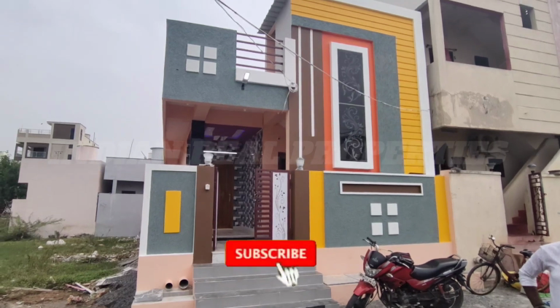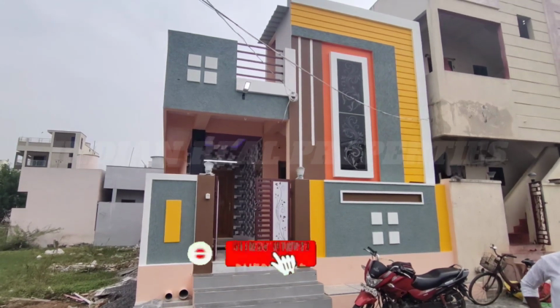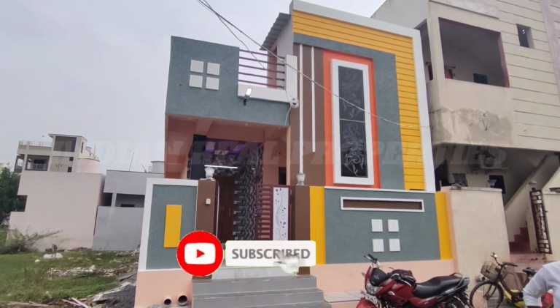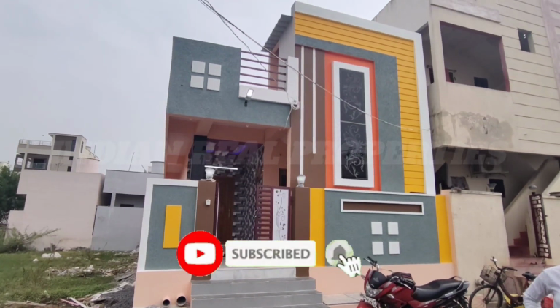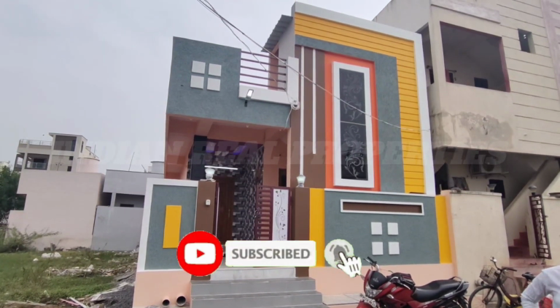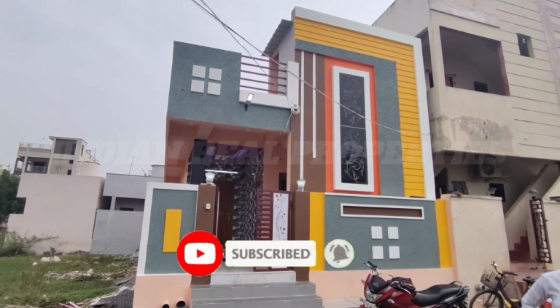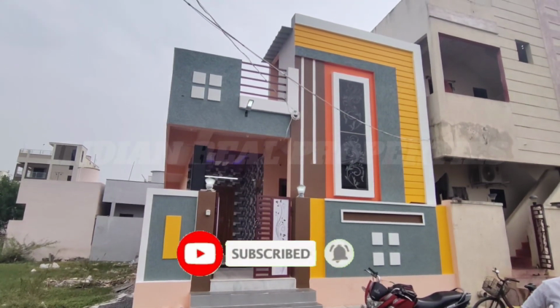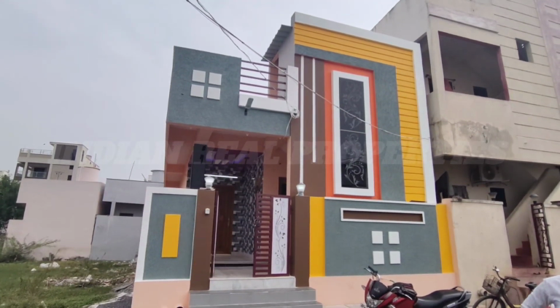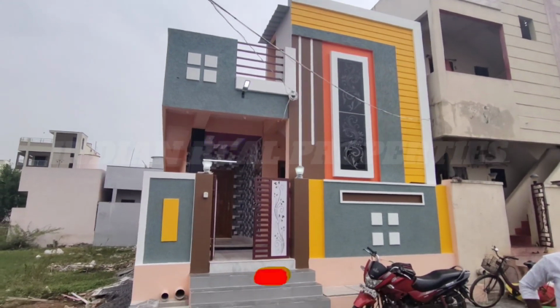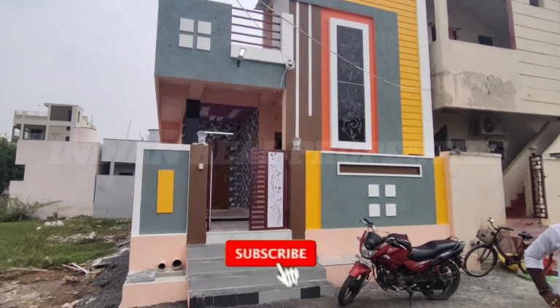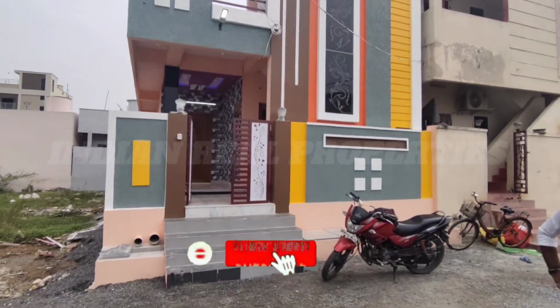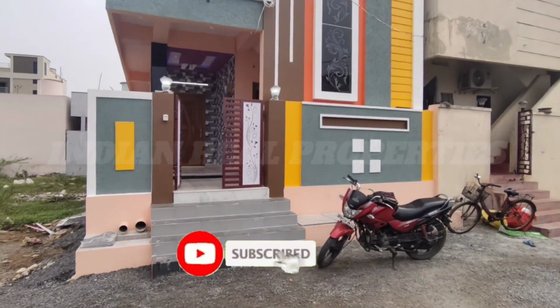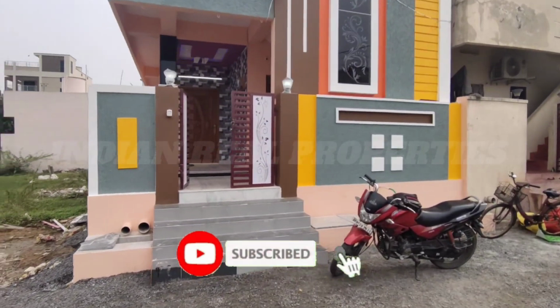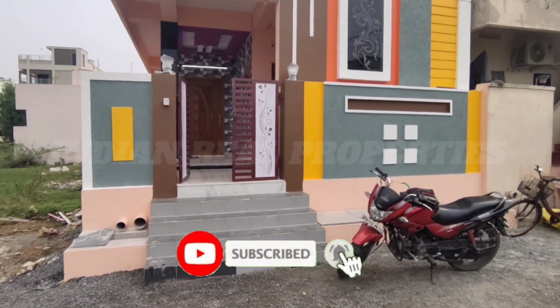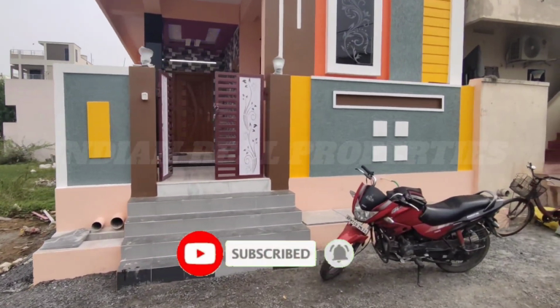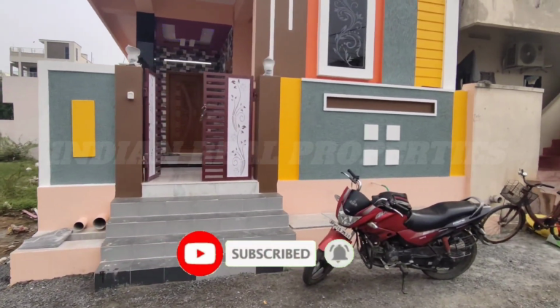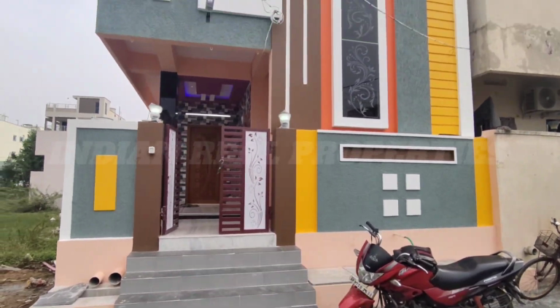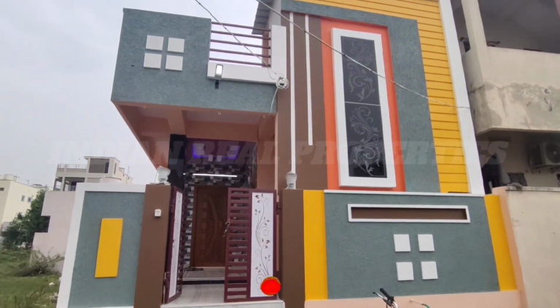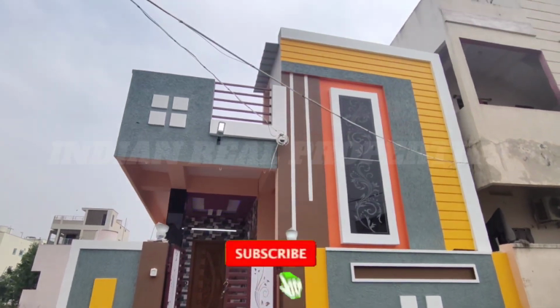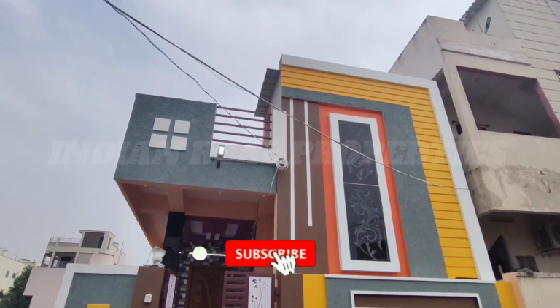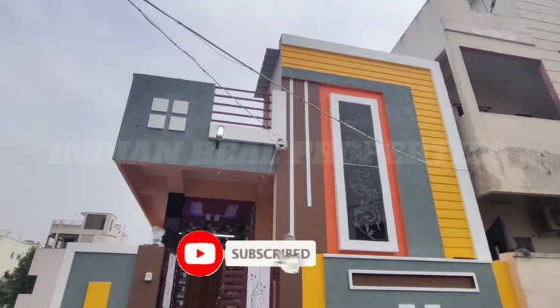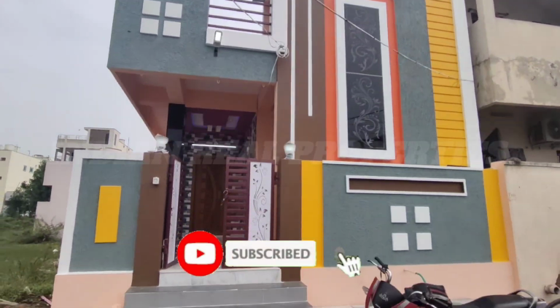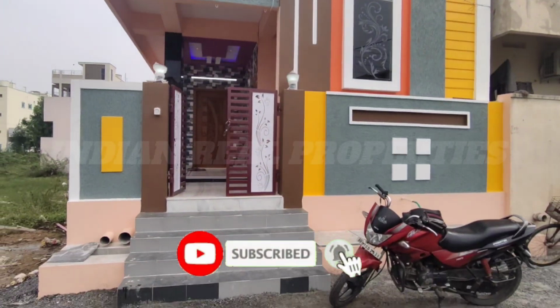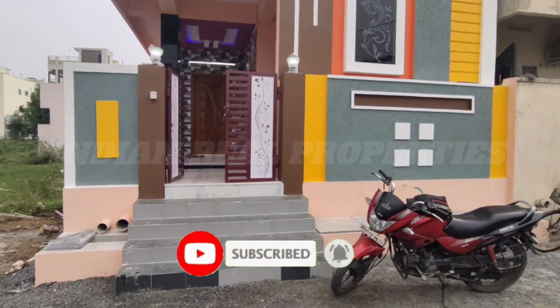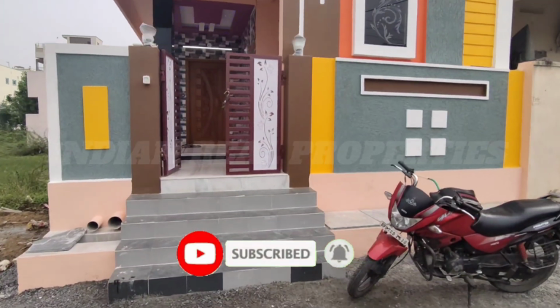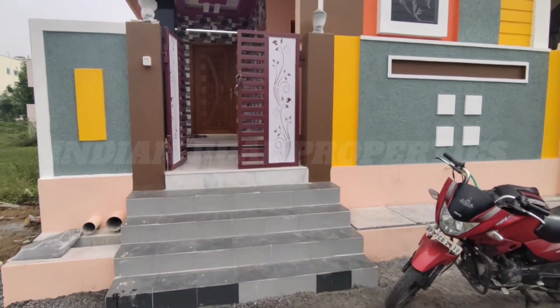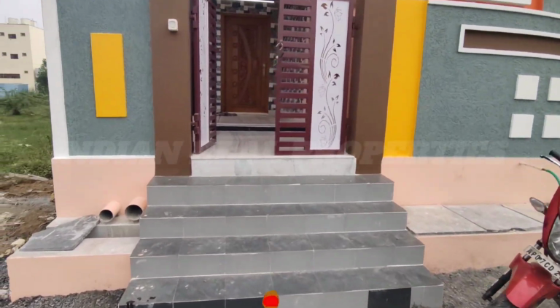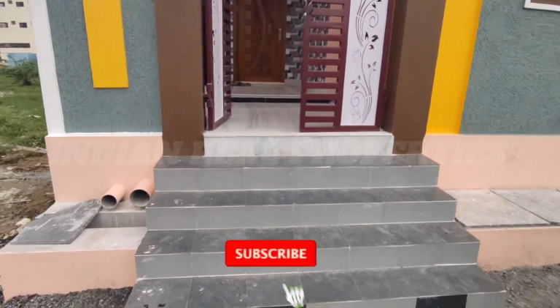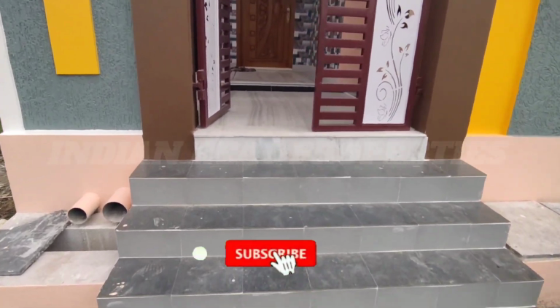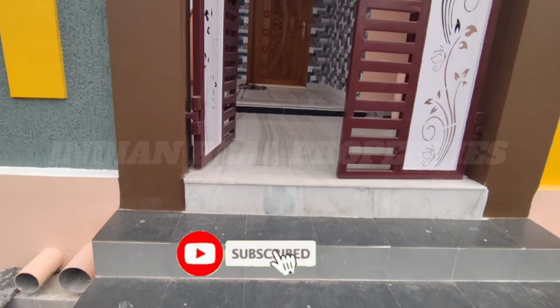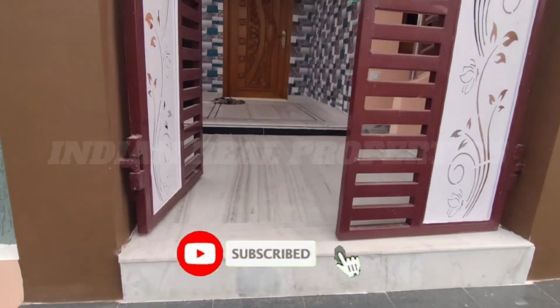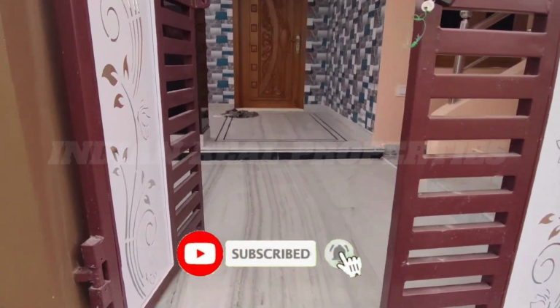Hi friends, welcome back to Indian Real Properties. Today we have a property to show. There is a house on 133 gaza. It is a double bedroom house.